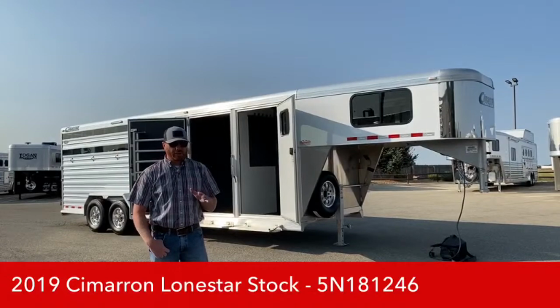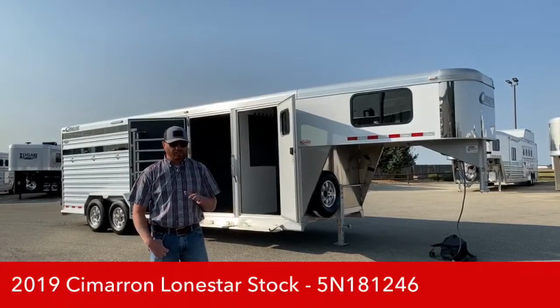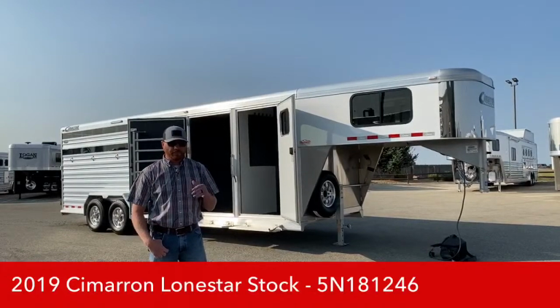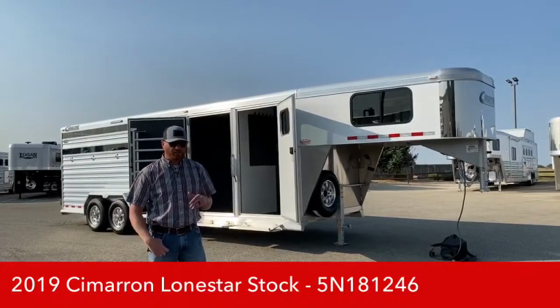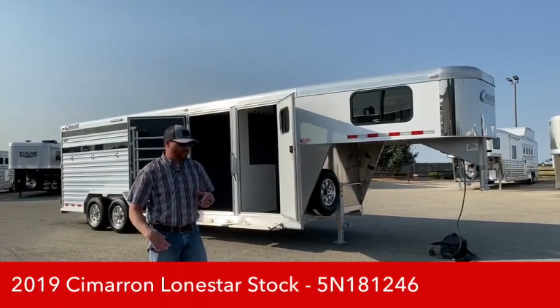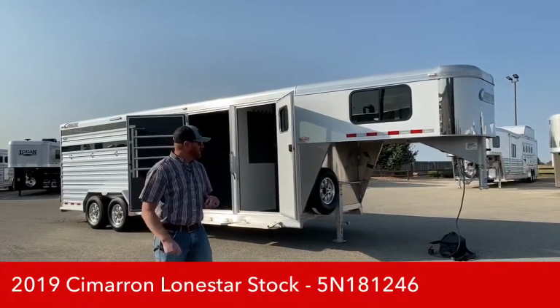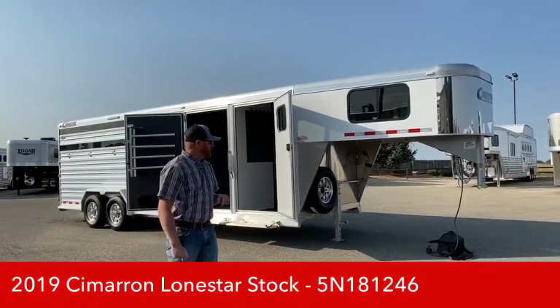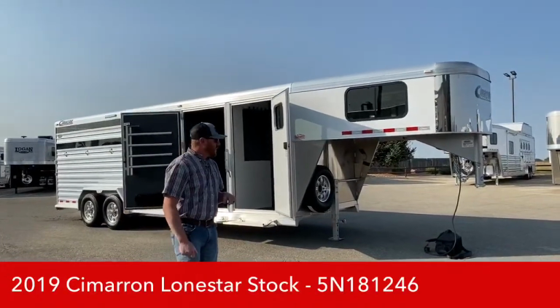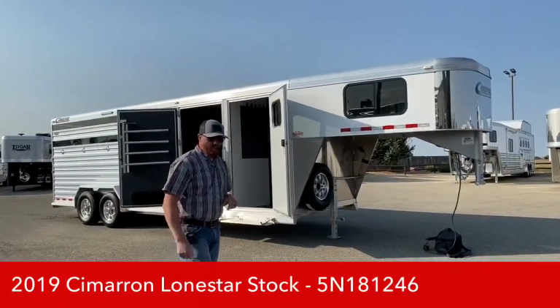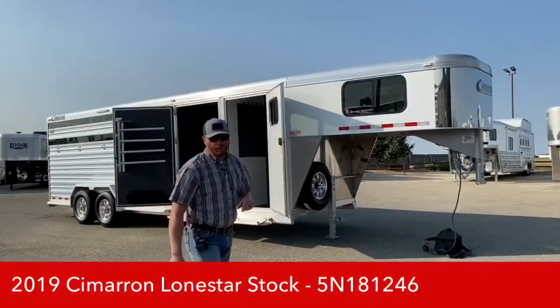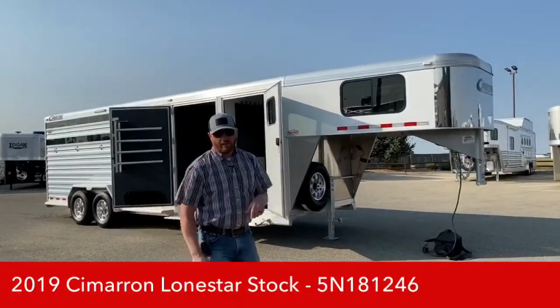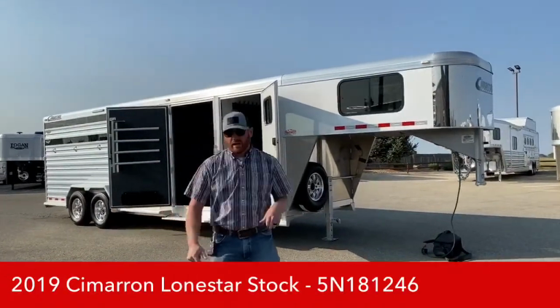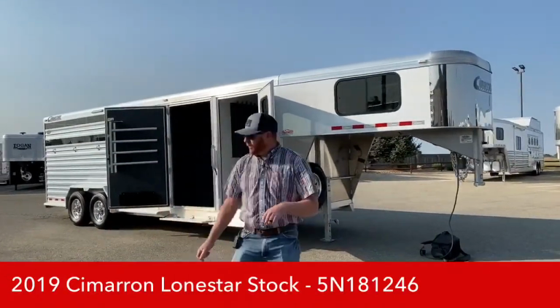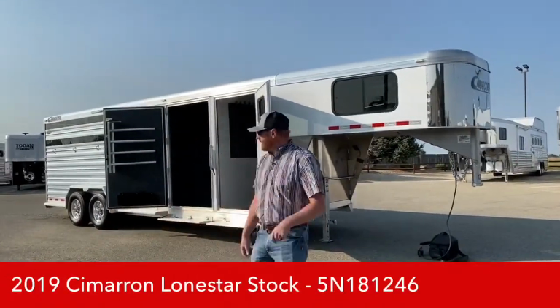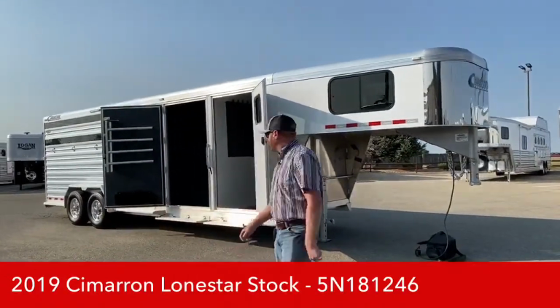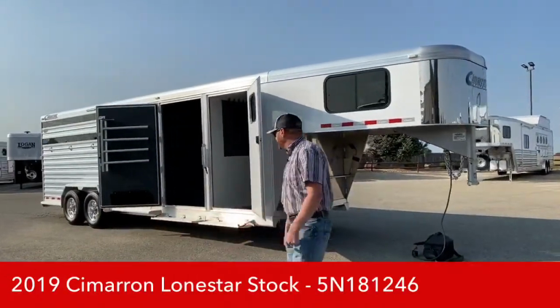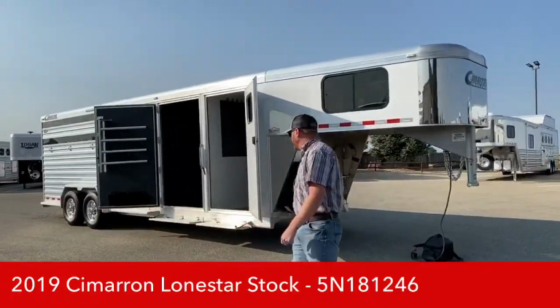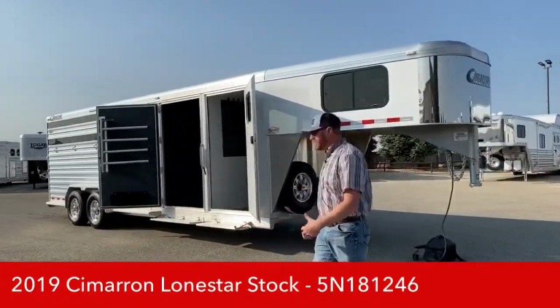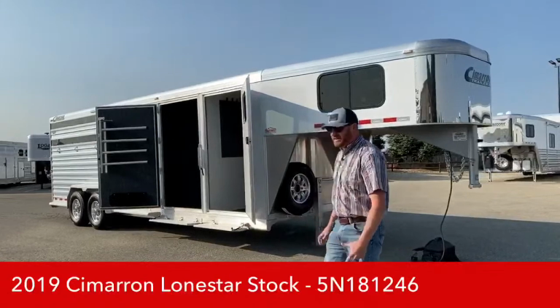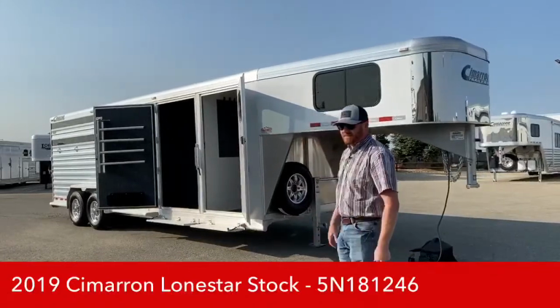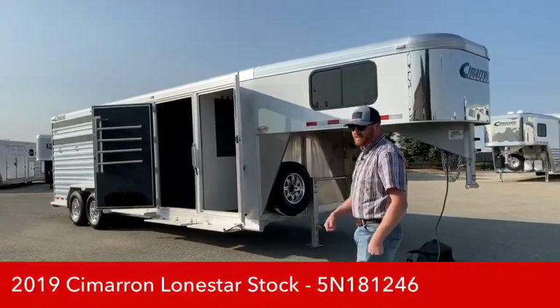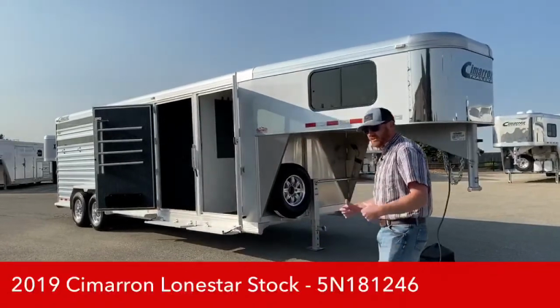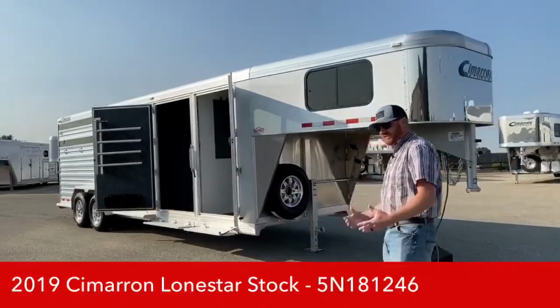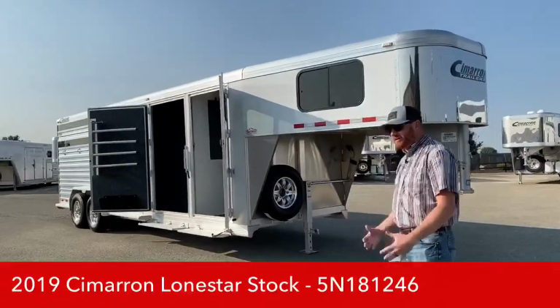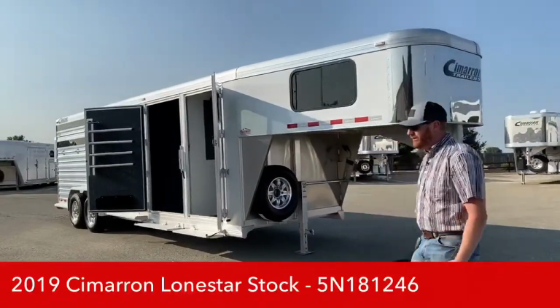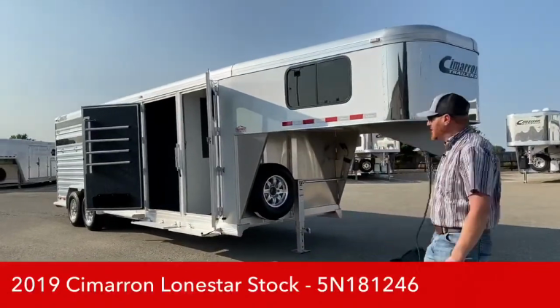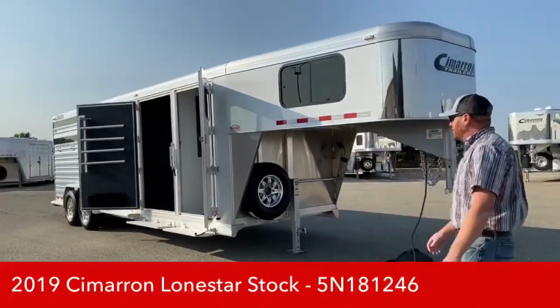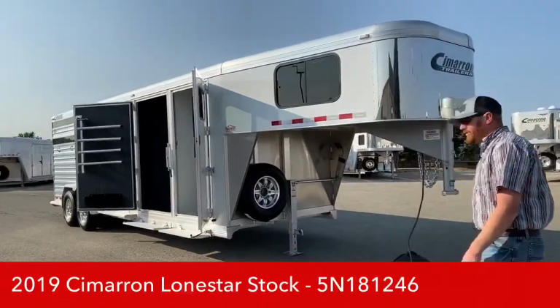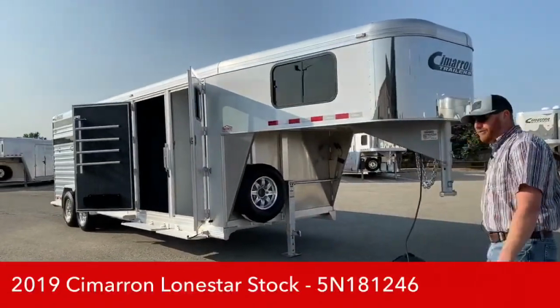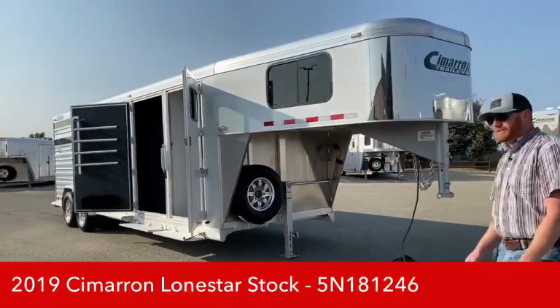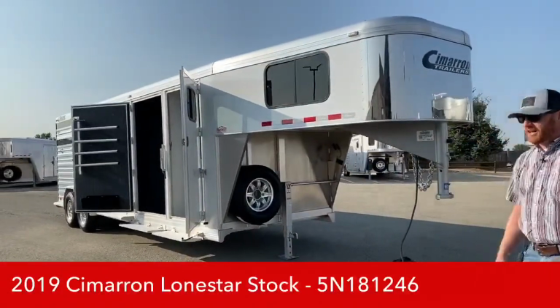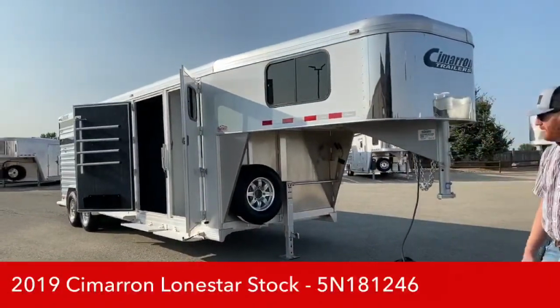We're going to jump into this trailer and walk you through it. I'm going to point out a couple of things that we've done to this — it's not just your standard 24-foot stock combo. It is 24 foot on the floor.